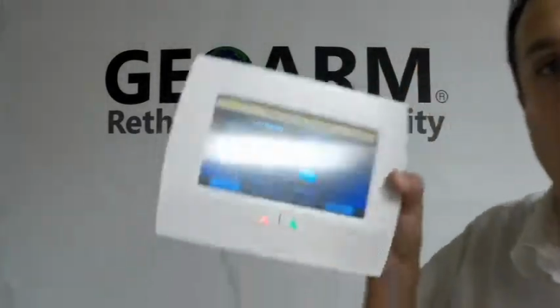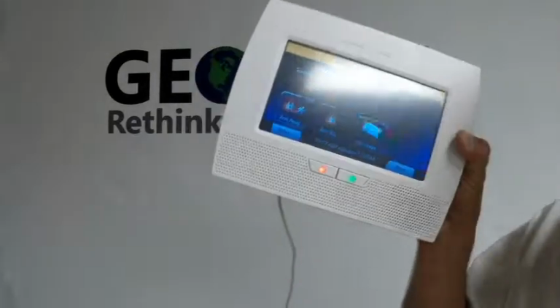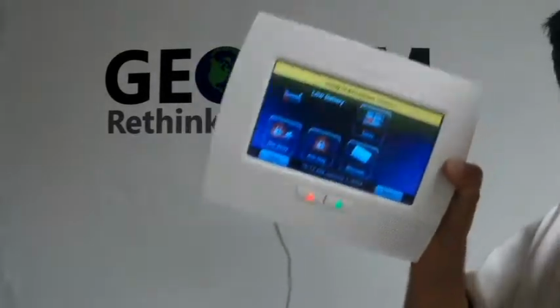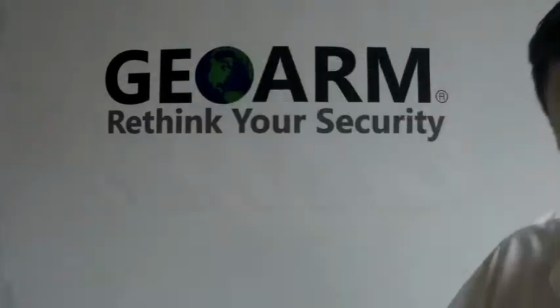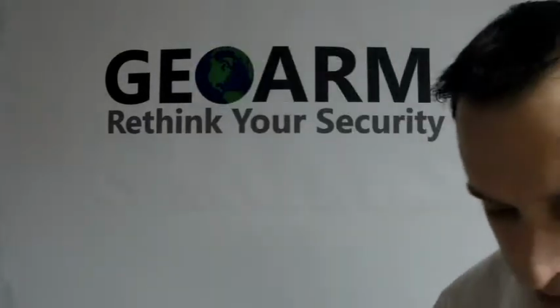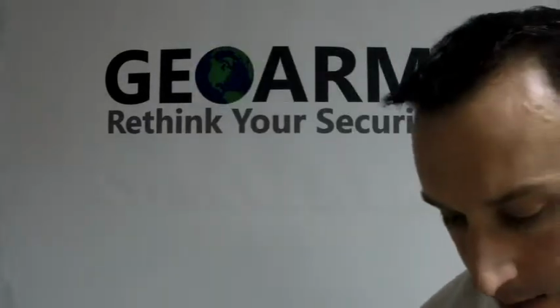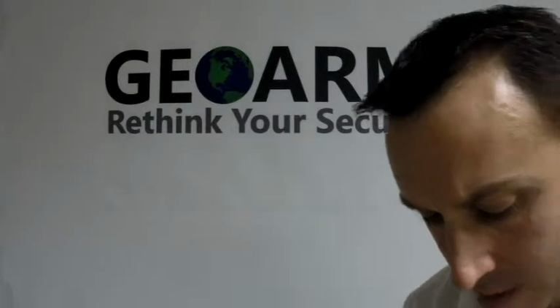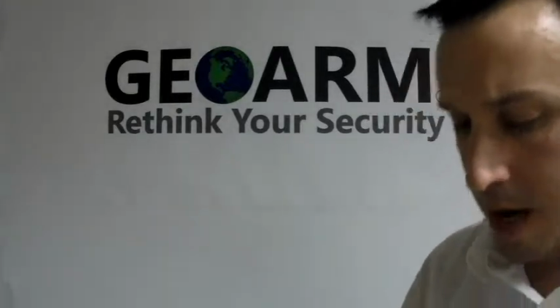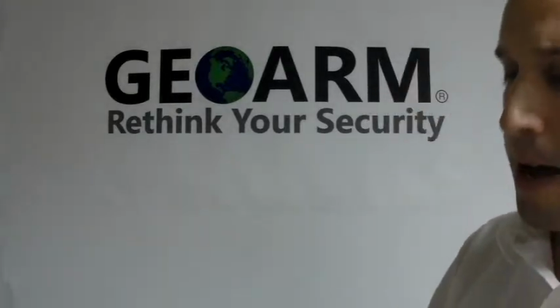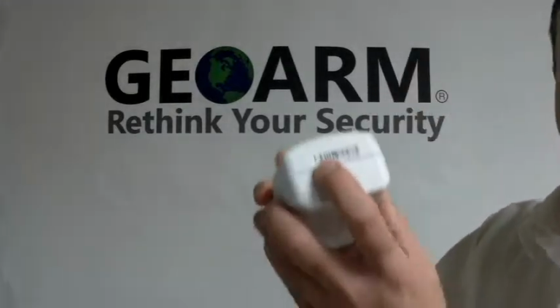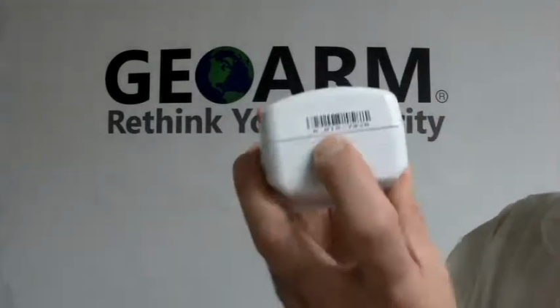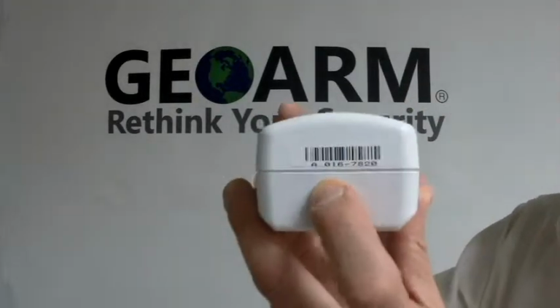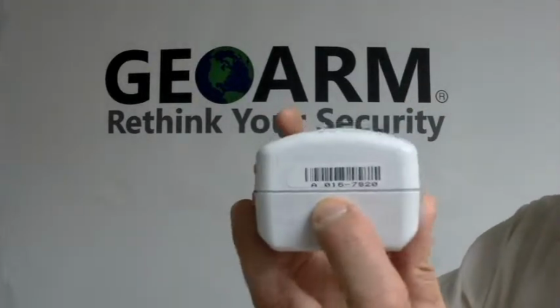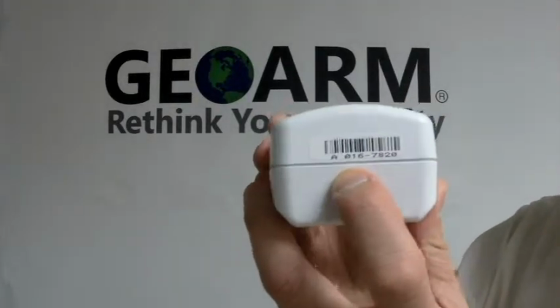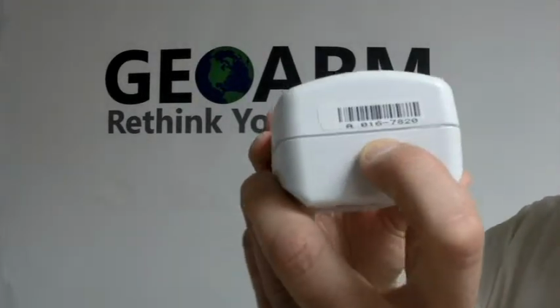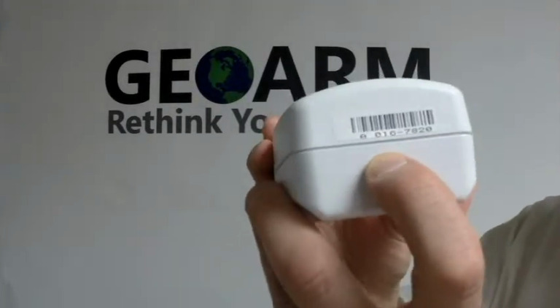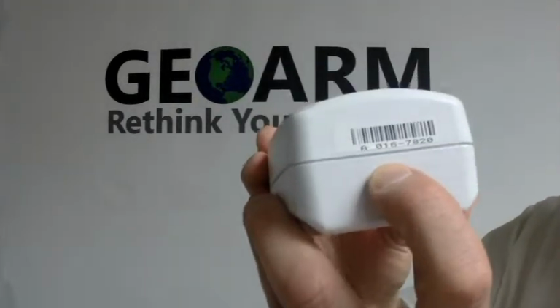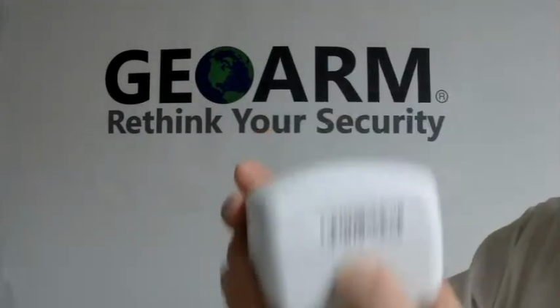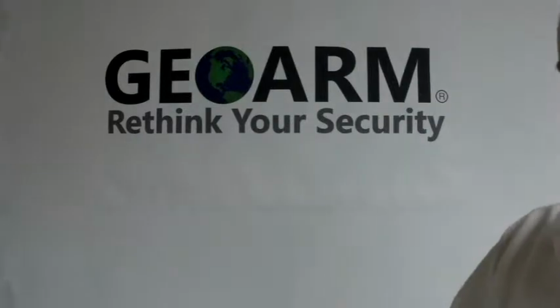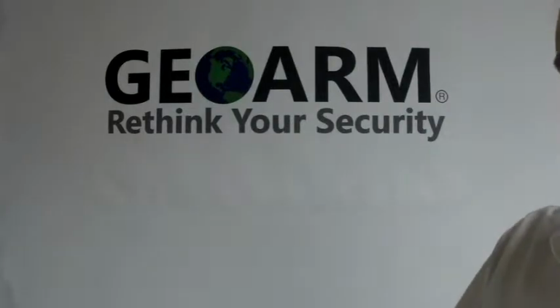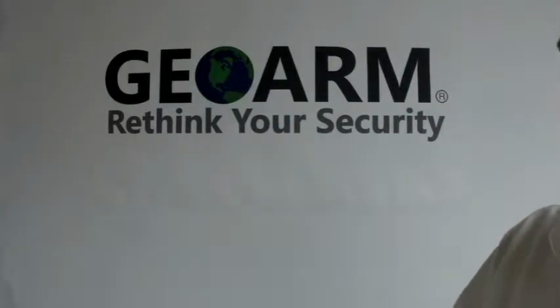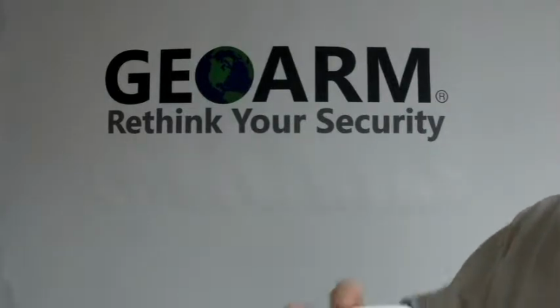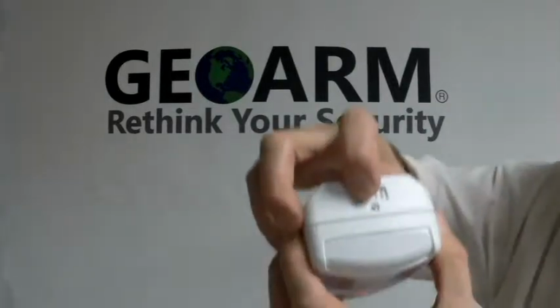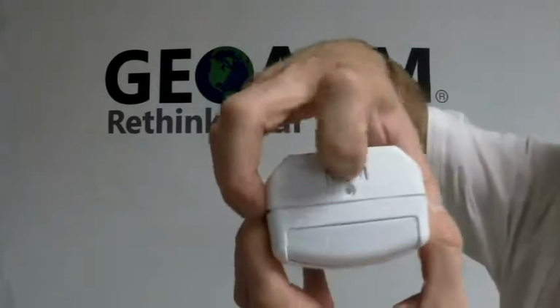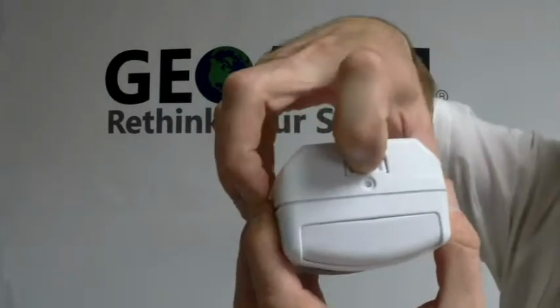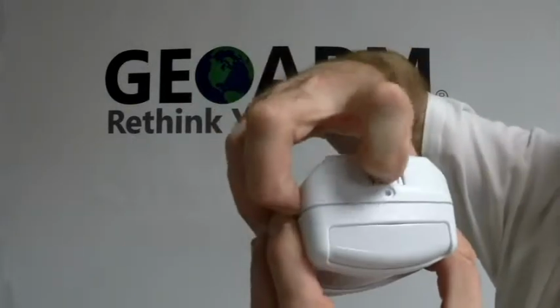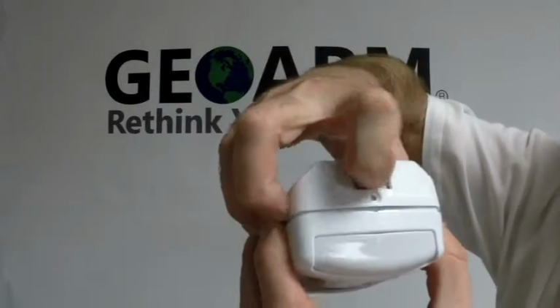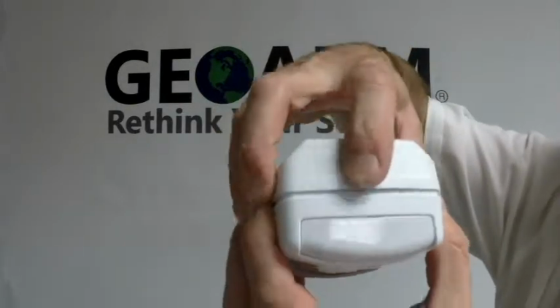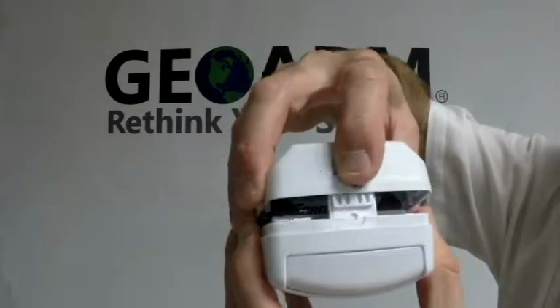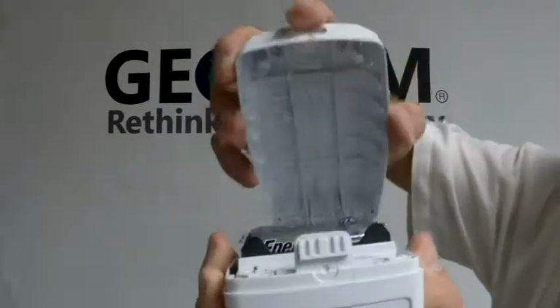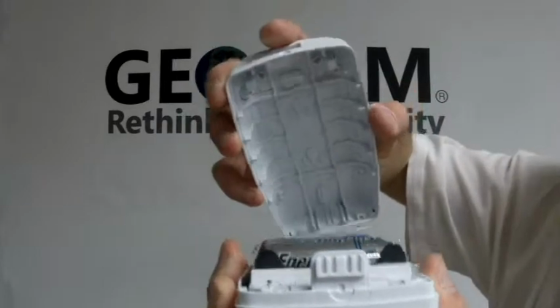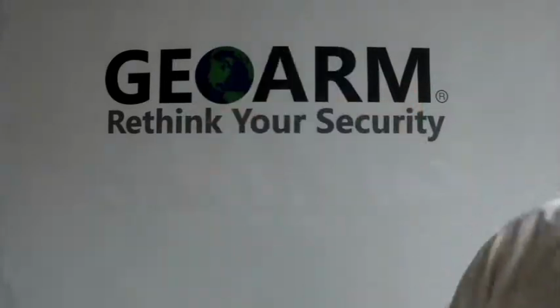Alright, so on the sensor, on the top, you're going to notice a serial number — just write down that serial number. There's also the bracket to open it; you just depress that and it pops right open.